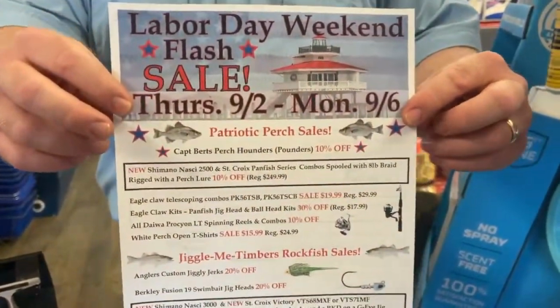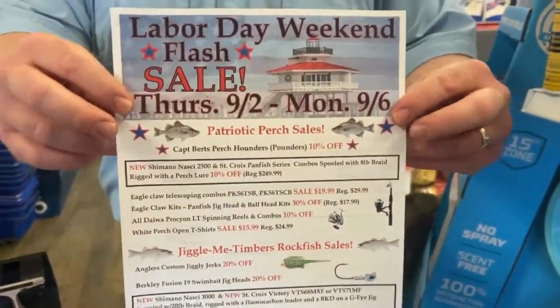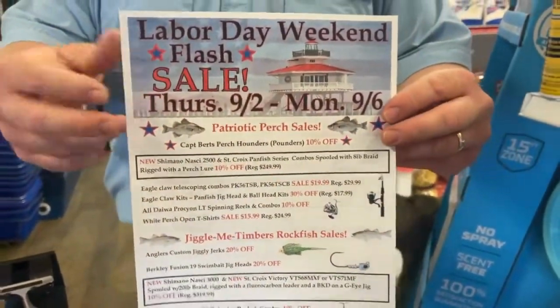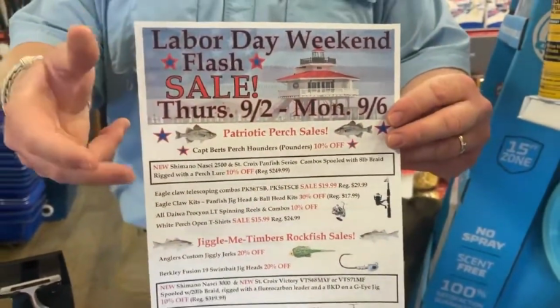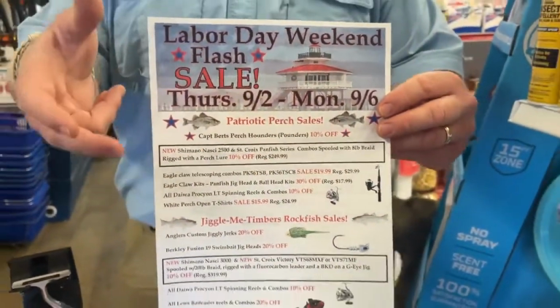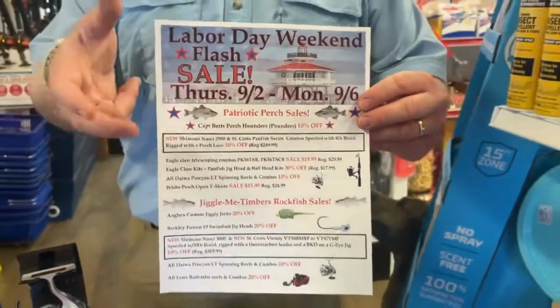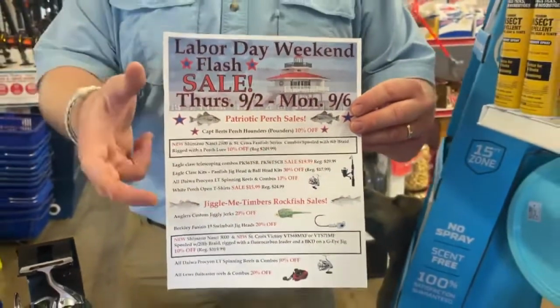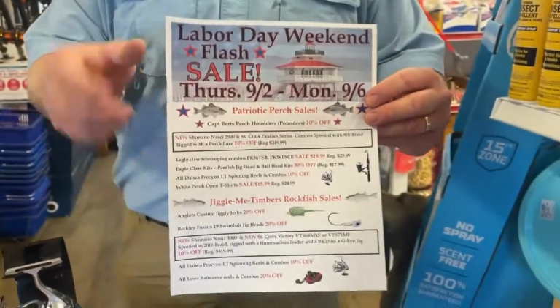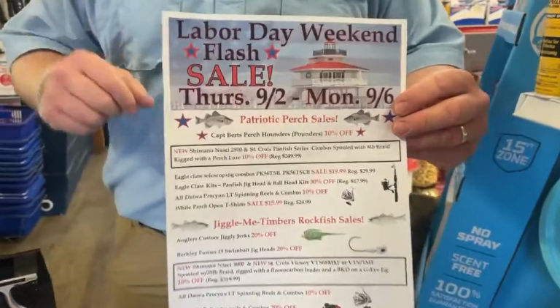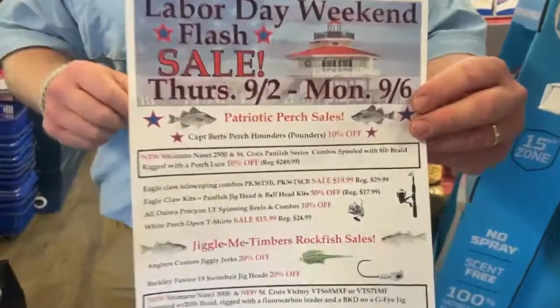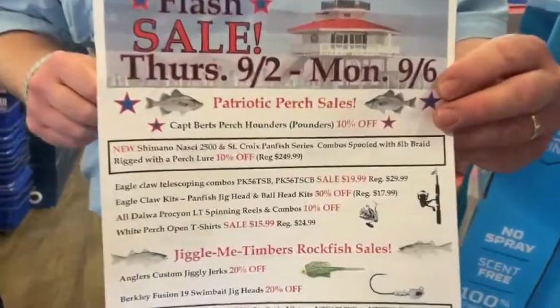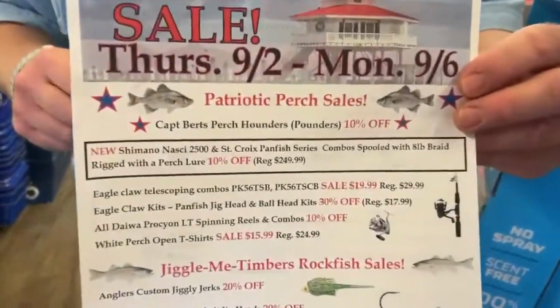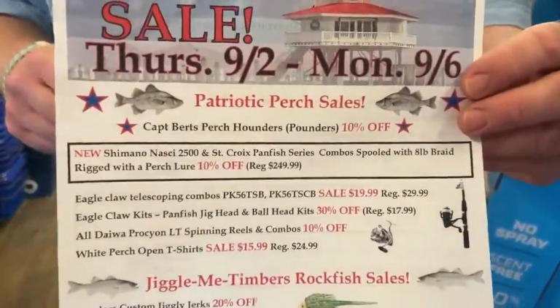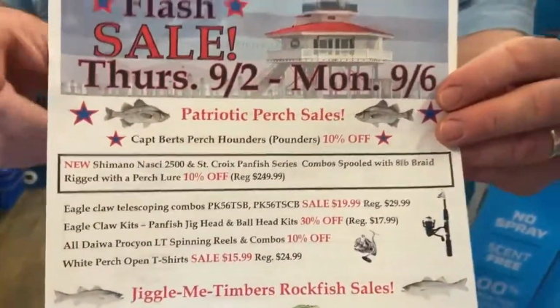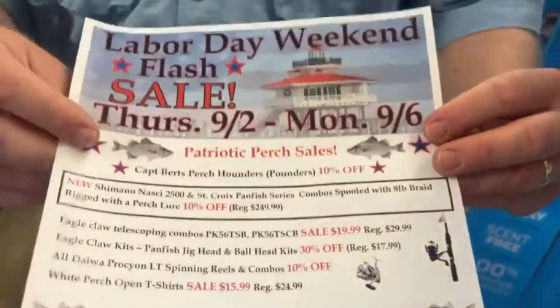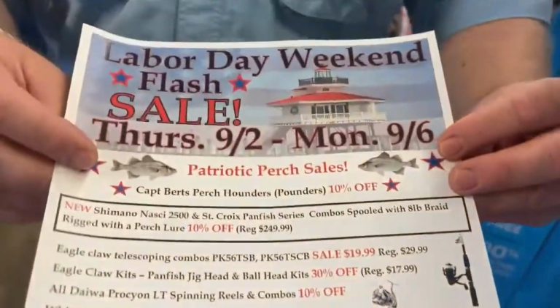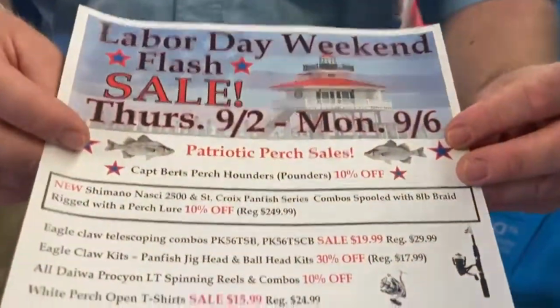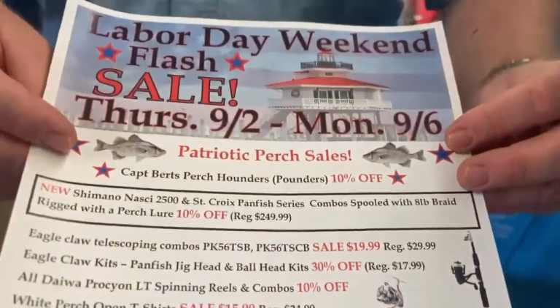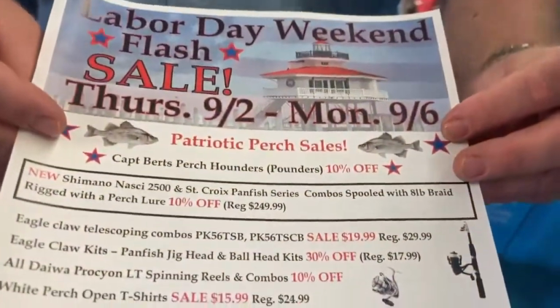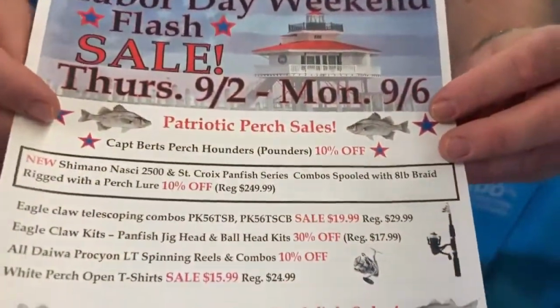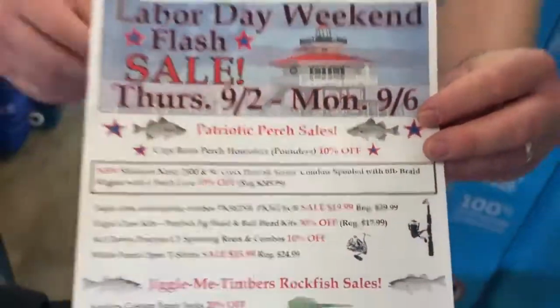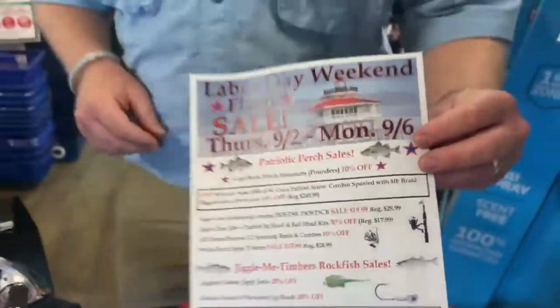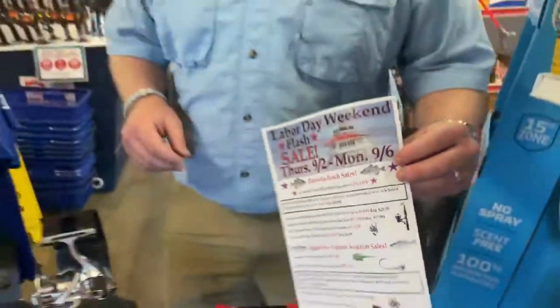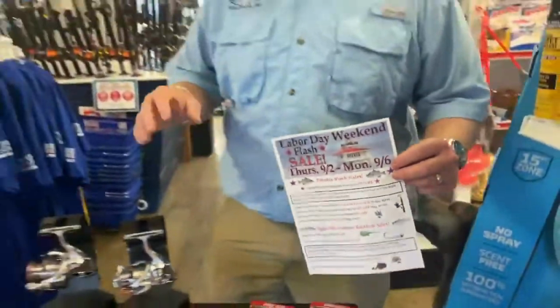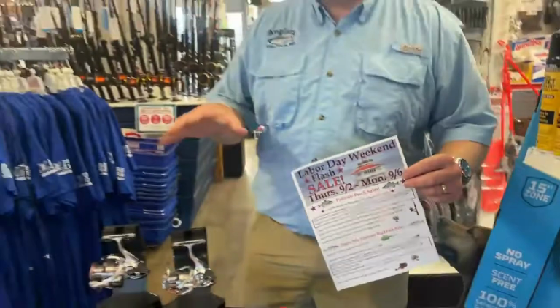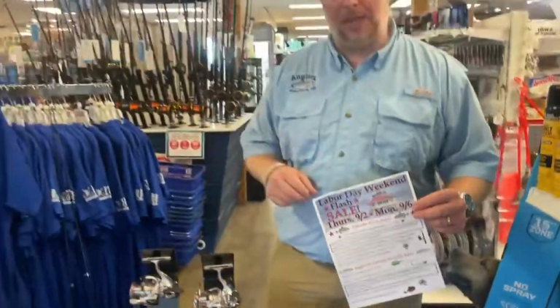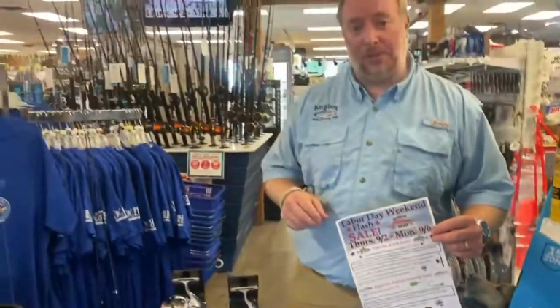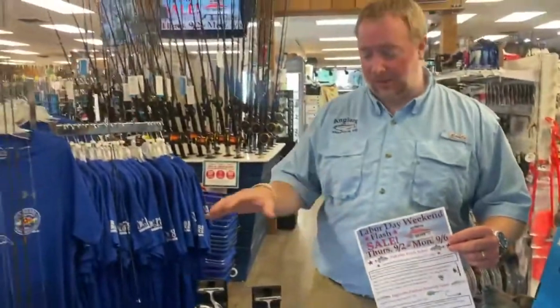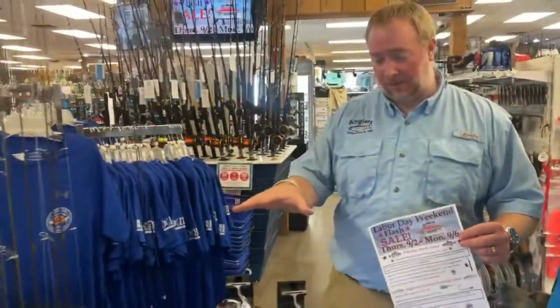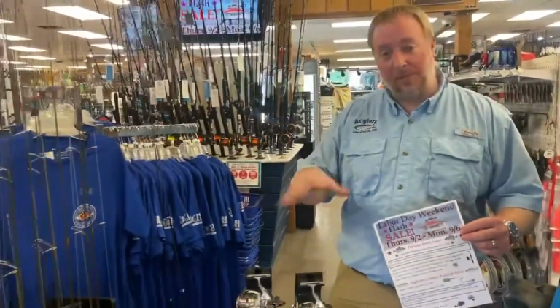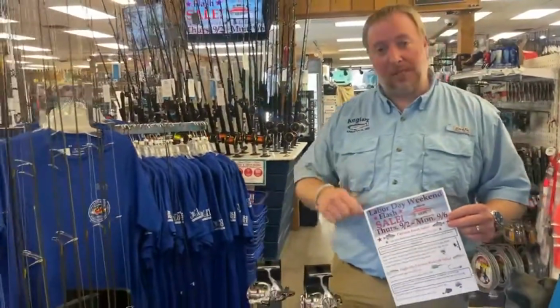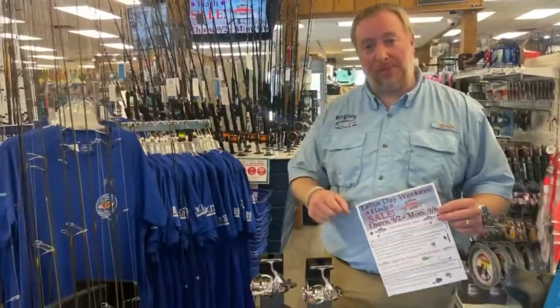I want to talk about our perch sale that we've got going on. The top portion here, we've got our patriotic perch sale. I want to highlight a few of the options and items that we have for sale.